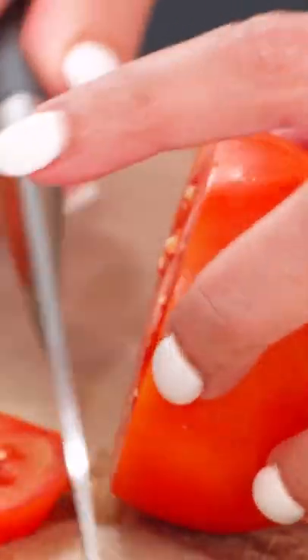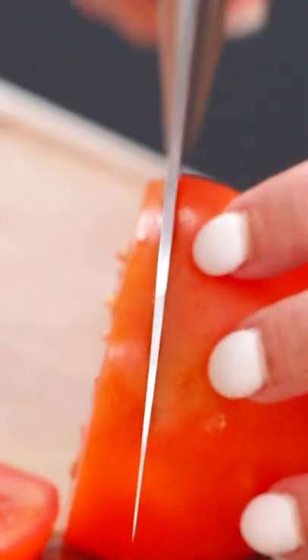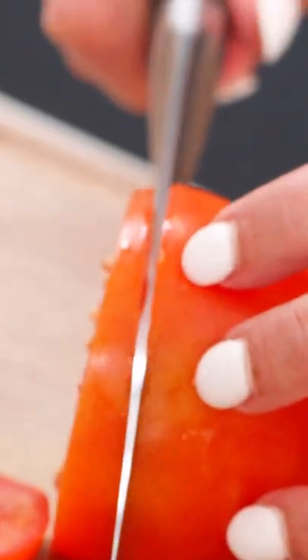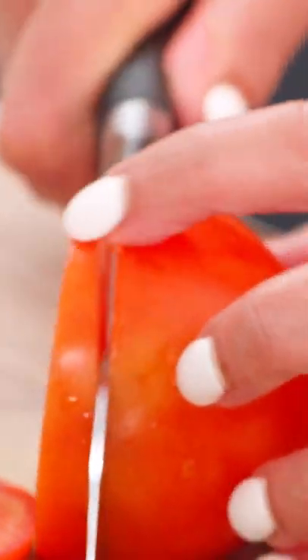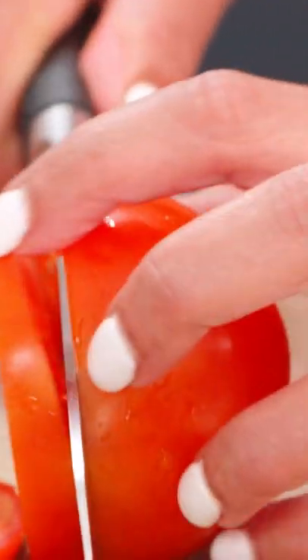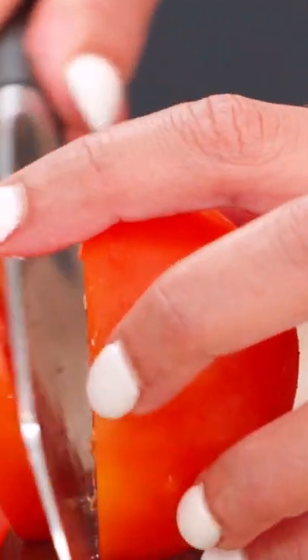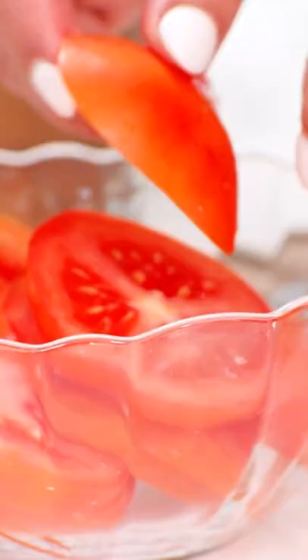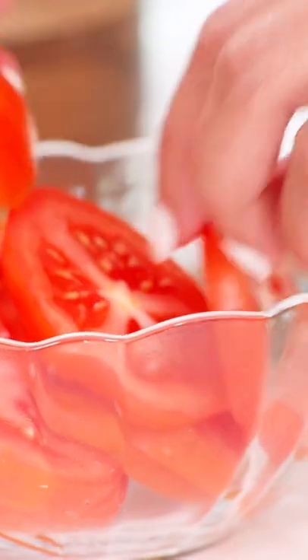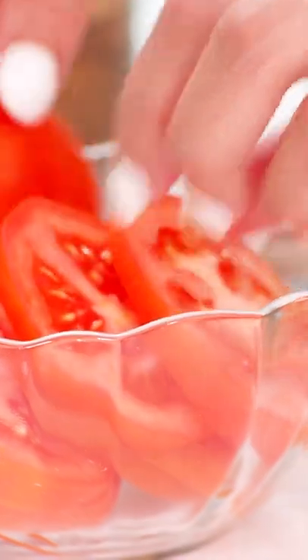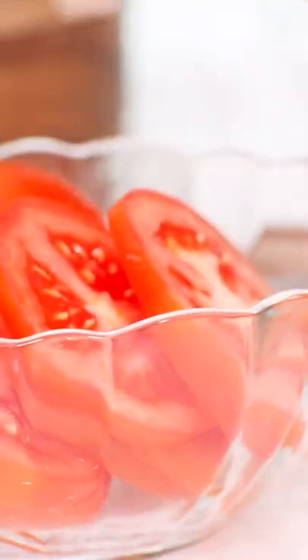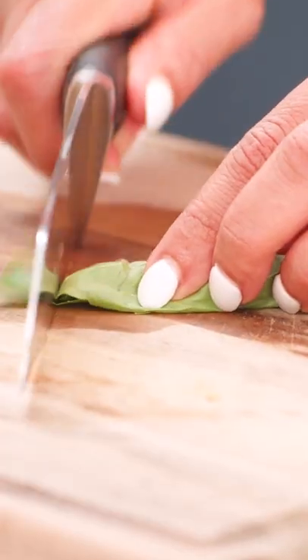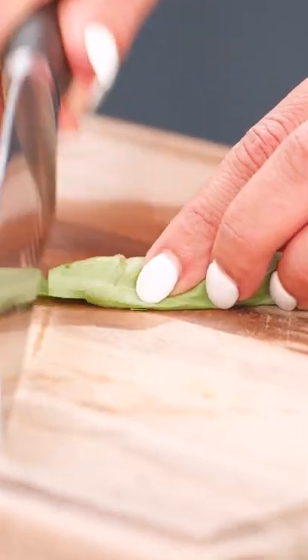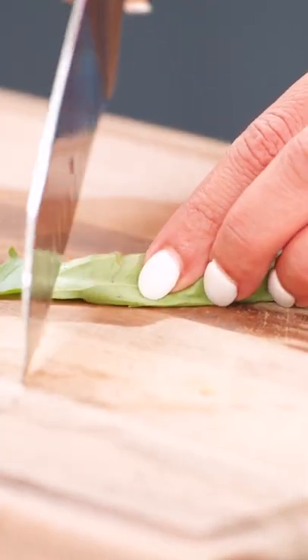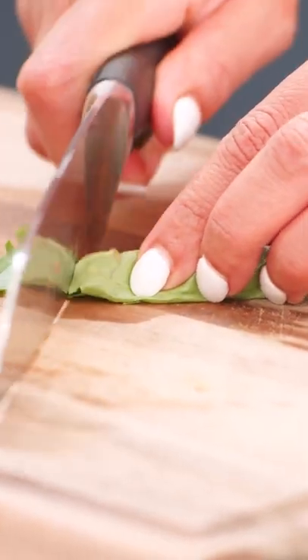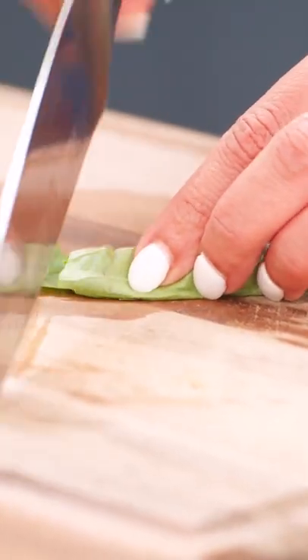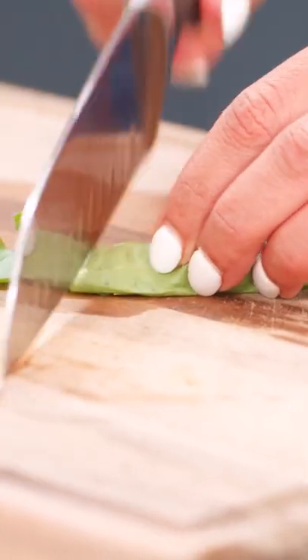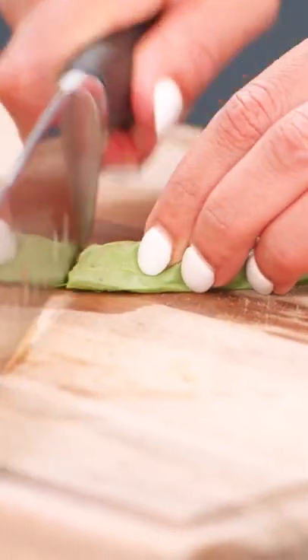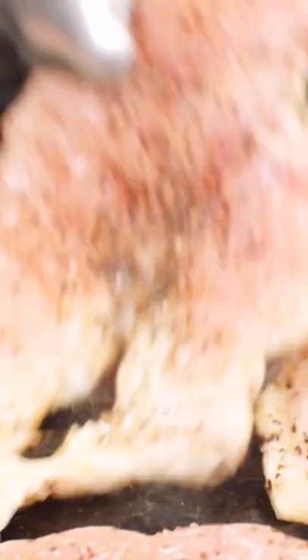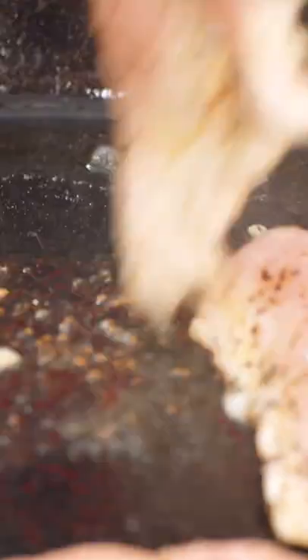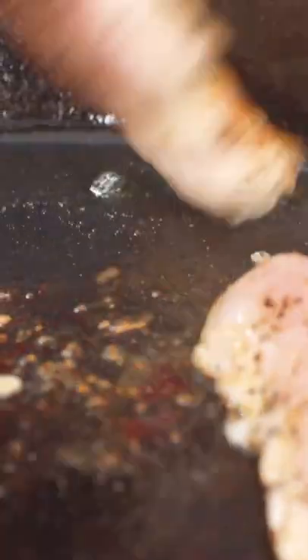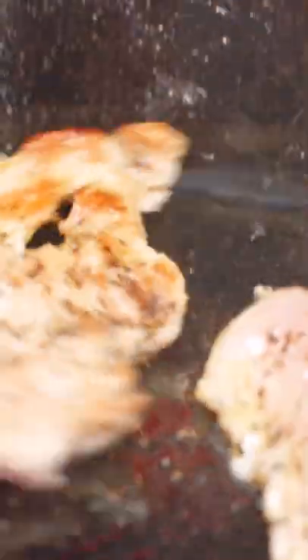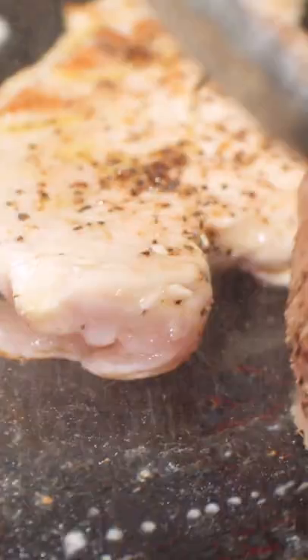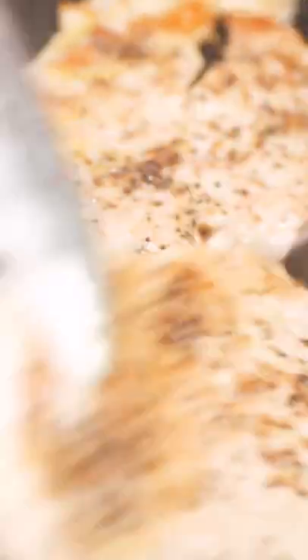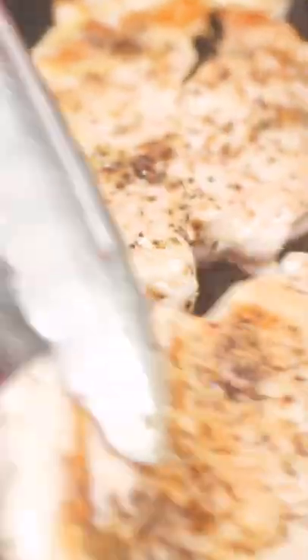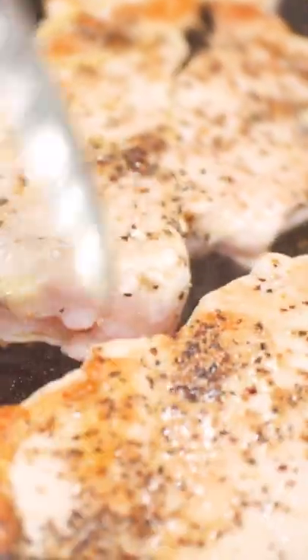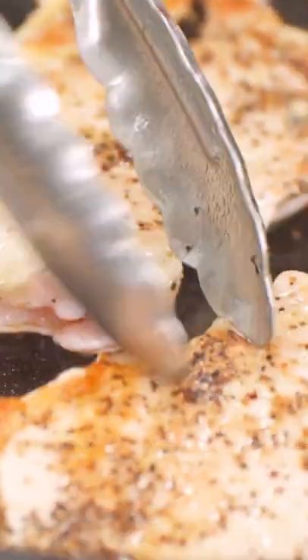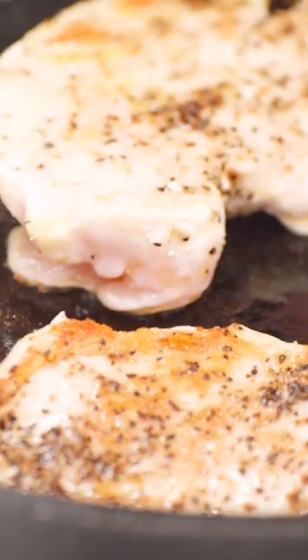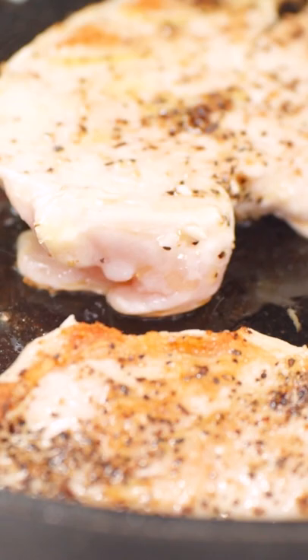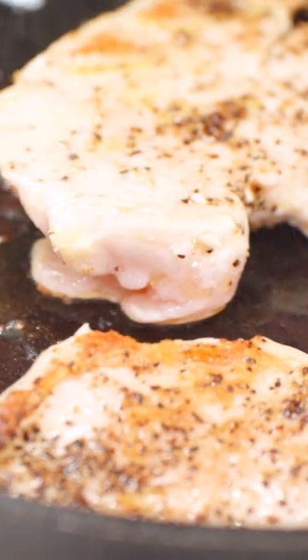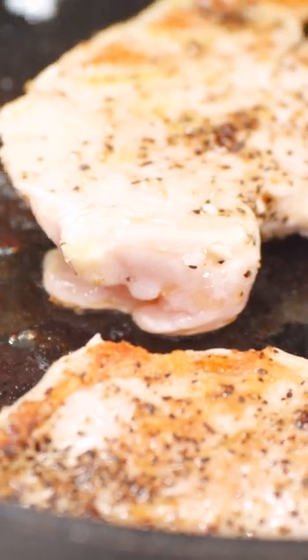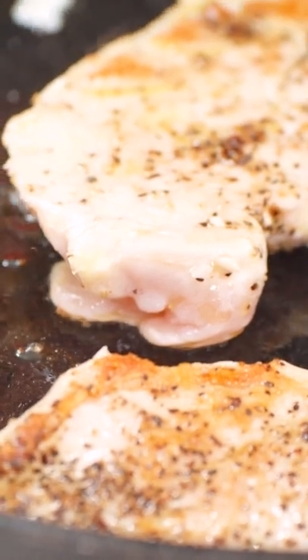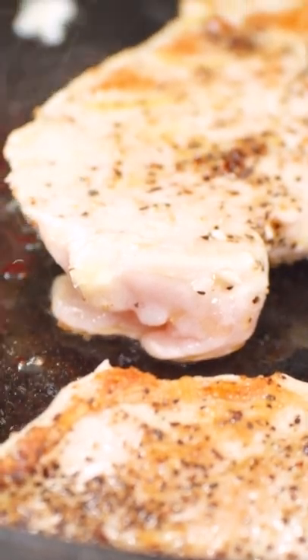Slice some tomatoes, ribbon some basil. Now that it's nice and ready on this one side, turn it over and add my basil pesto.